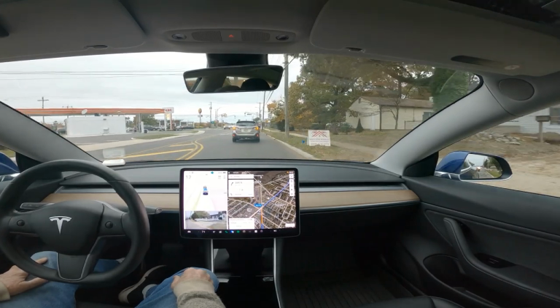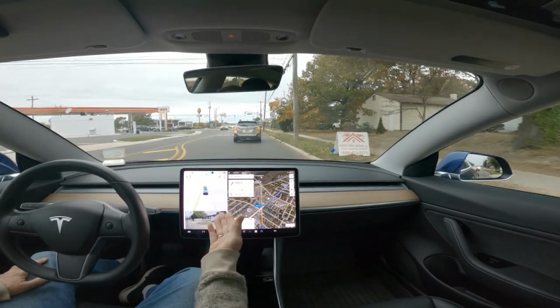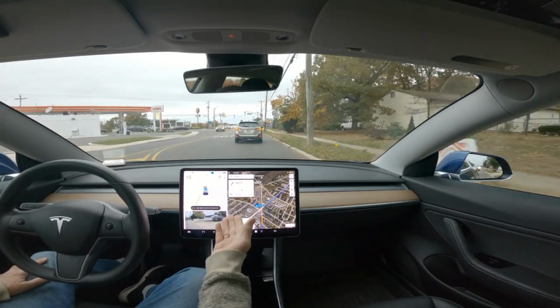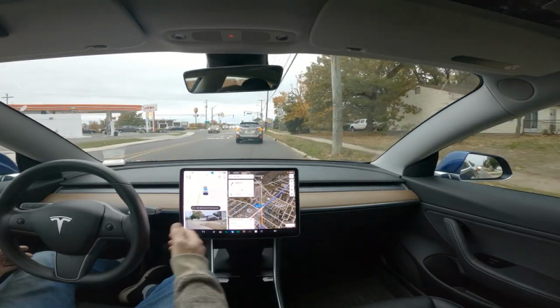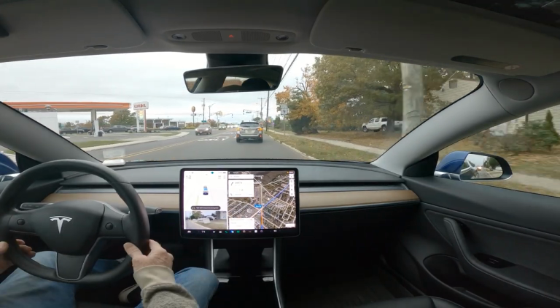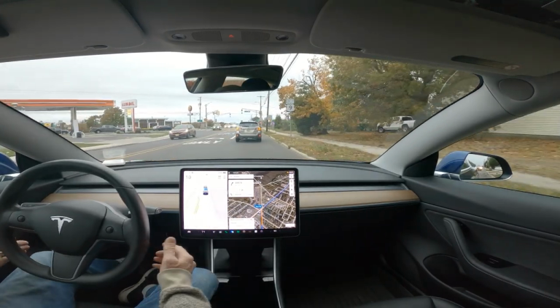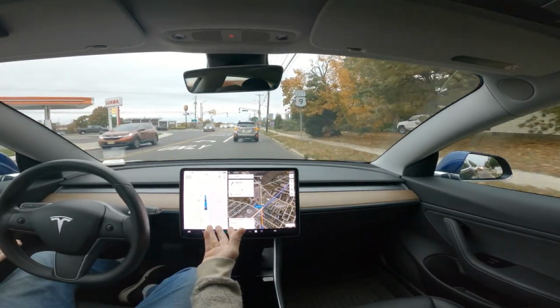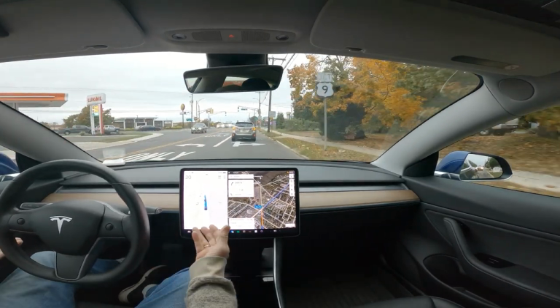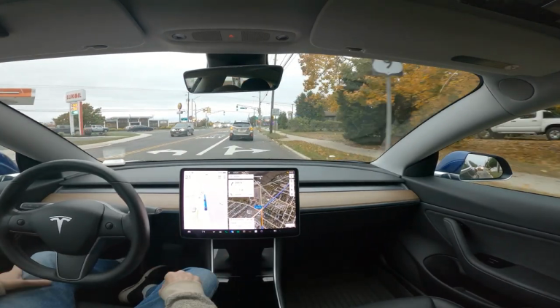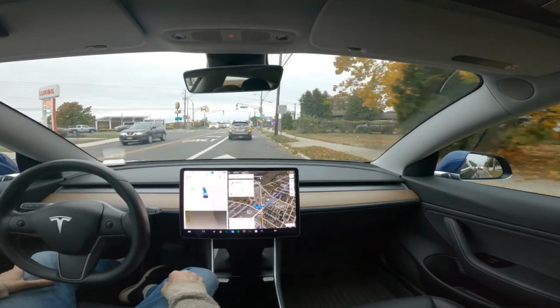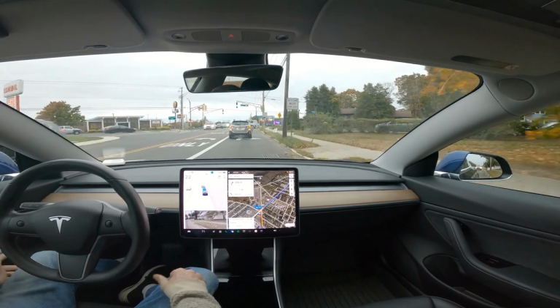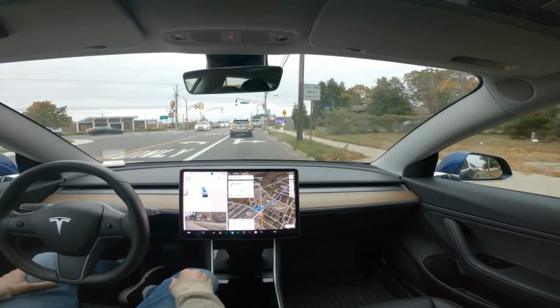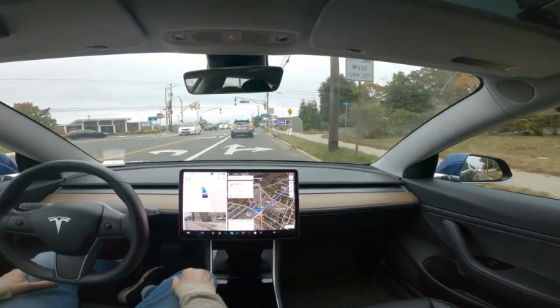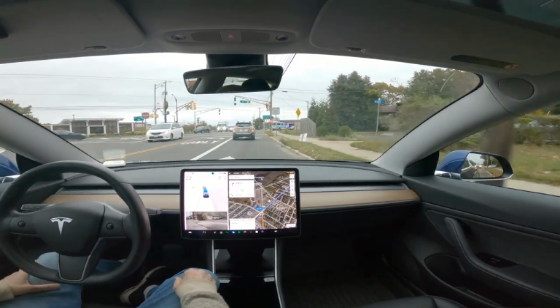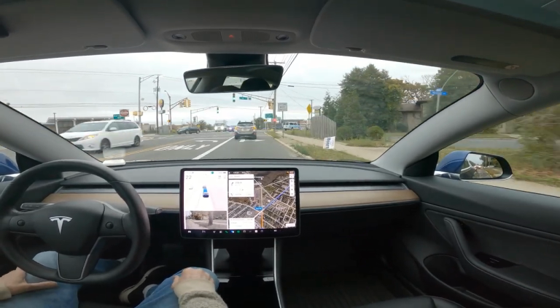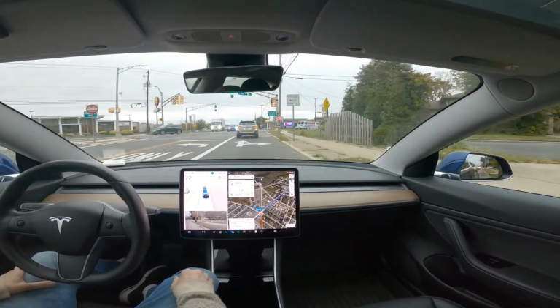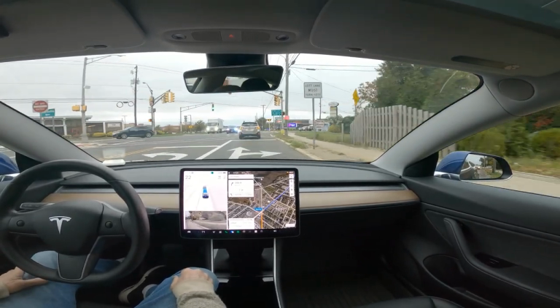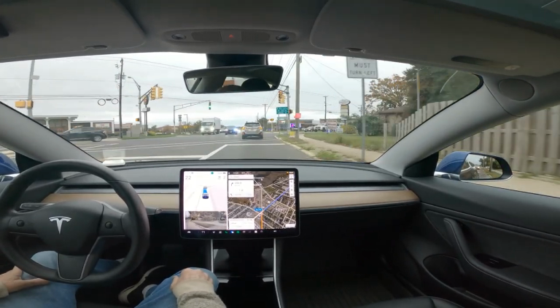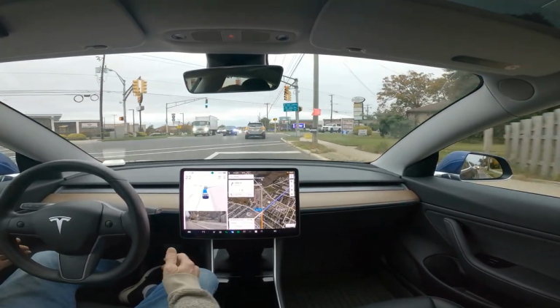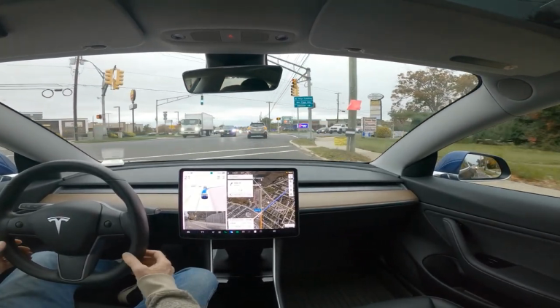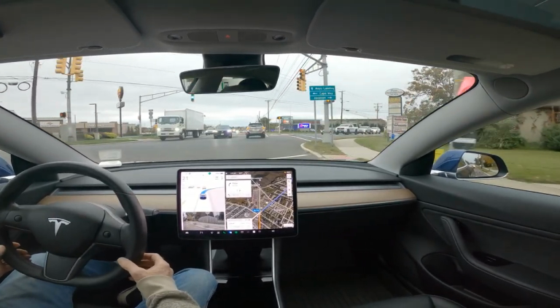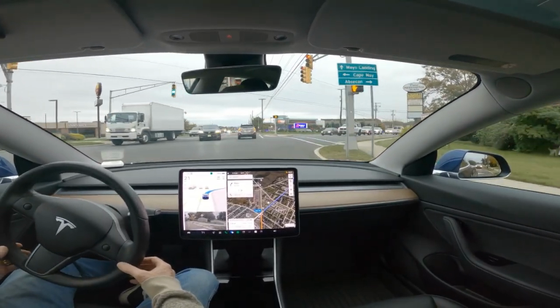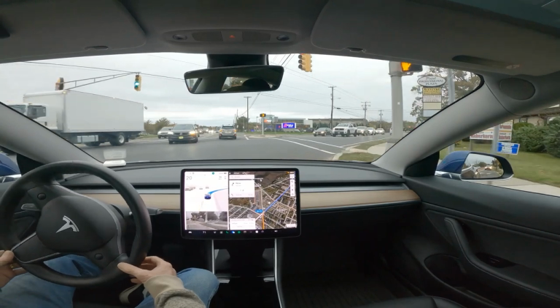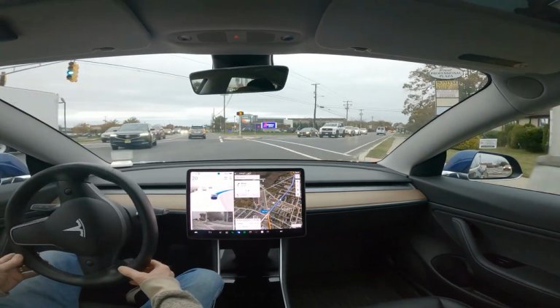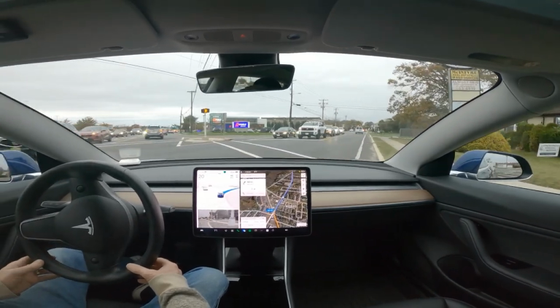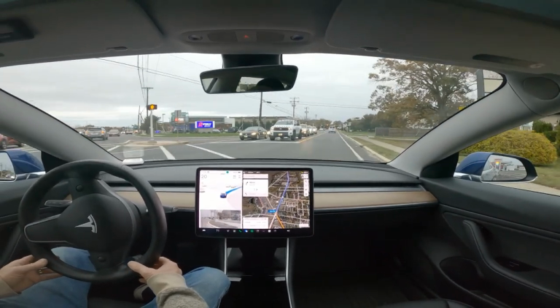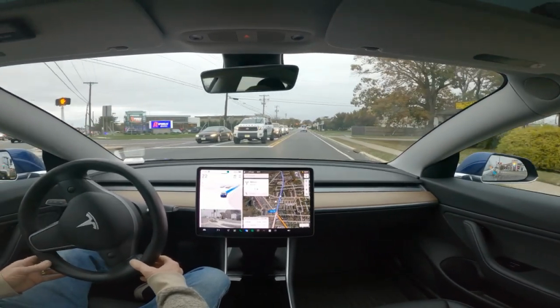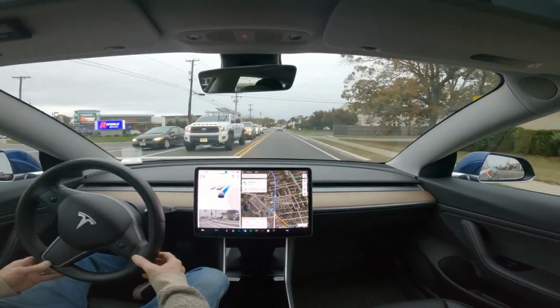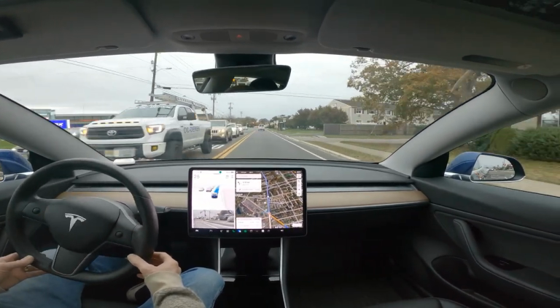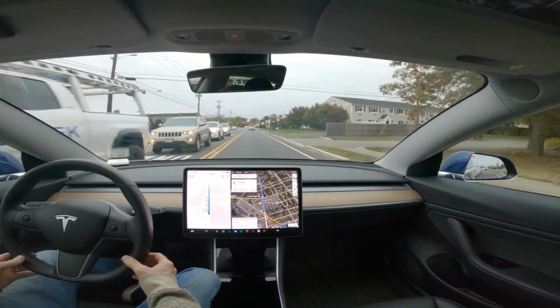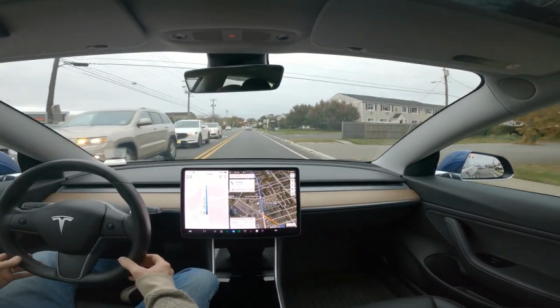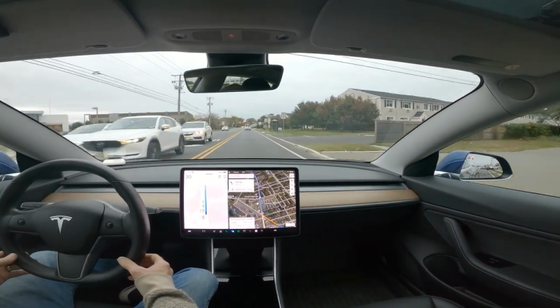Now it put the blinker on 300 feet before this intersection. I don't know, maybe that's new — used to be 200. Prior to 11.4 it was 100.